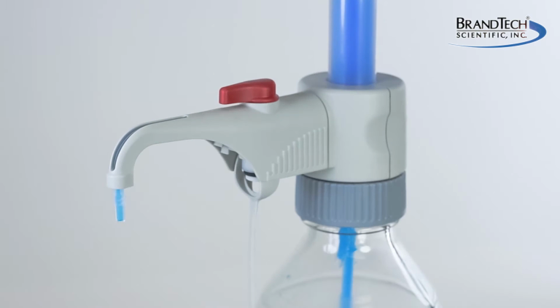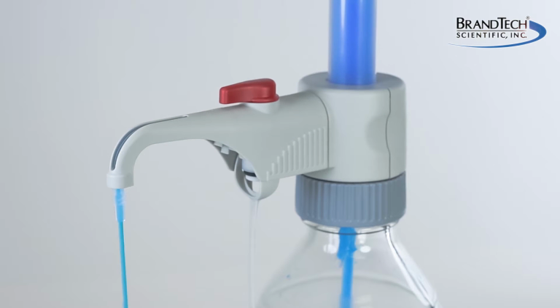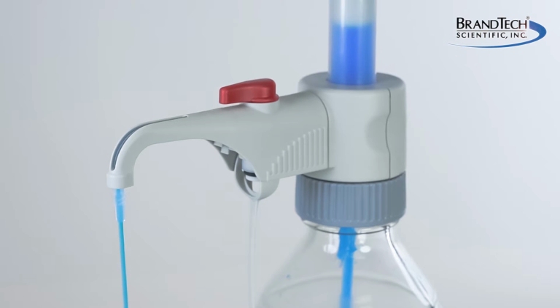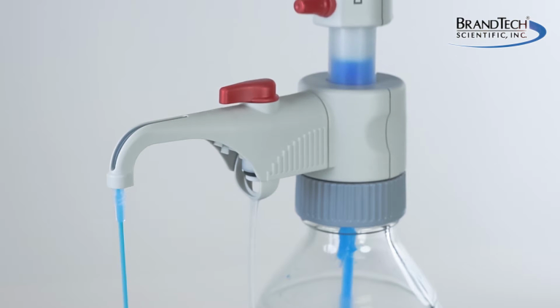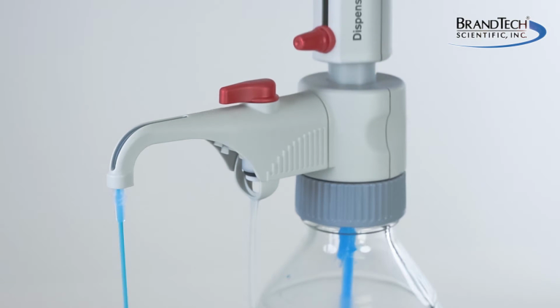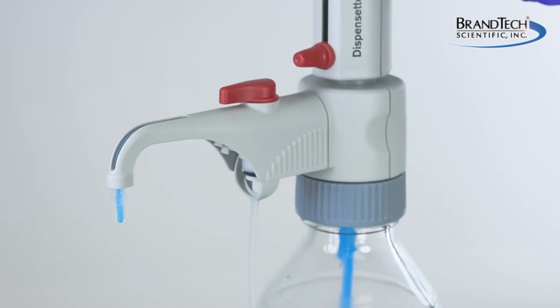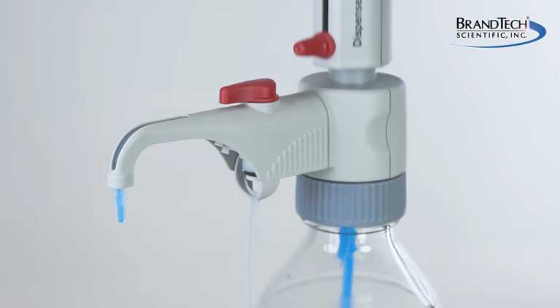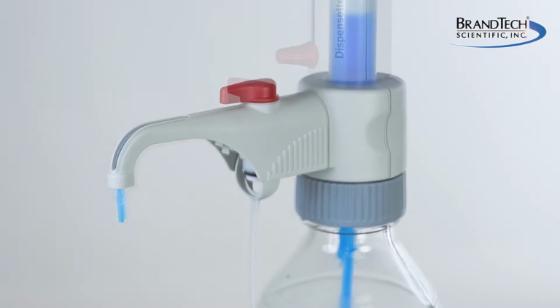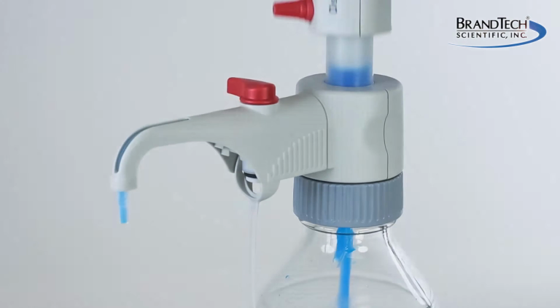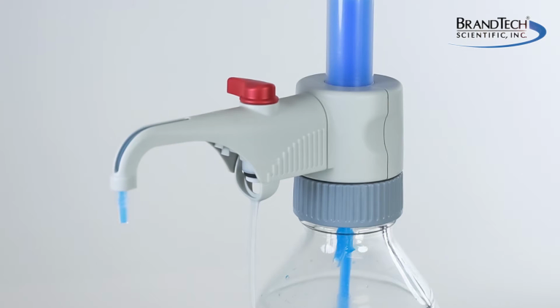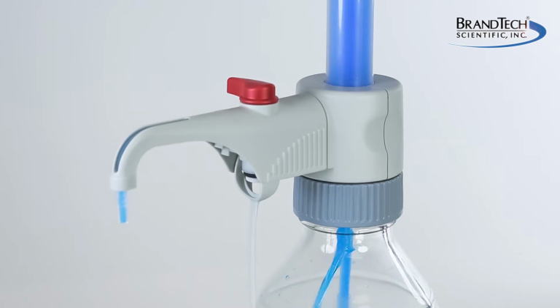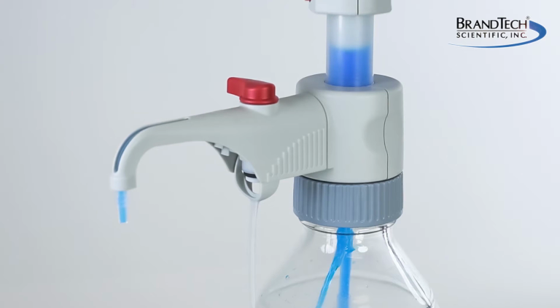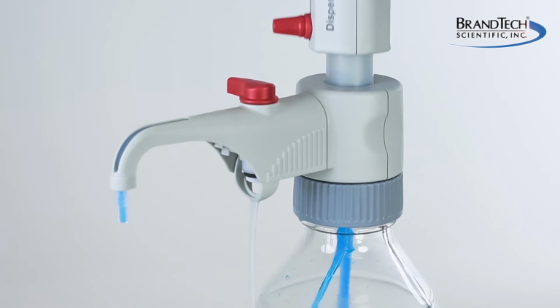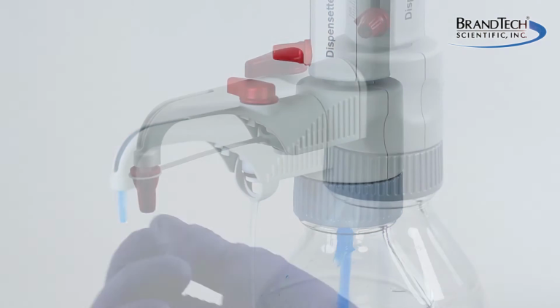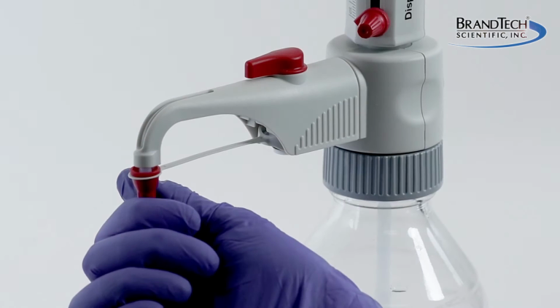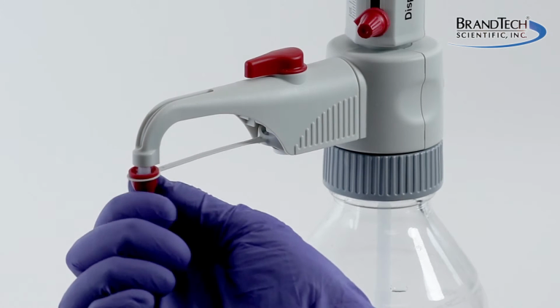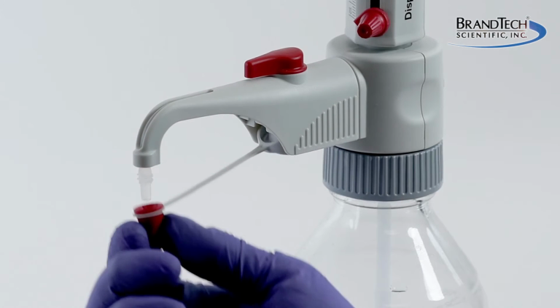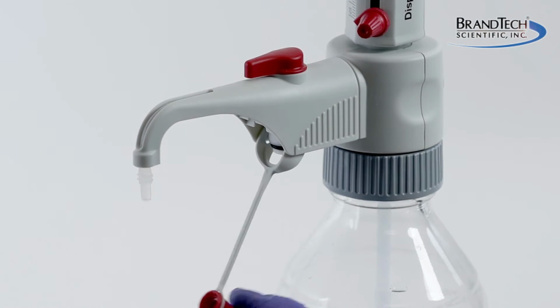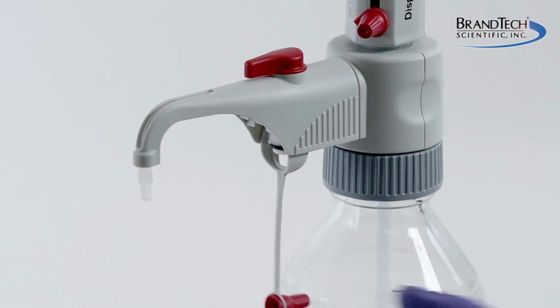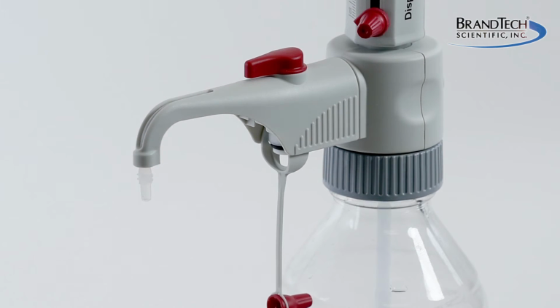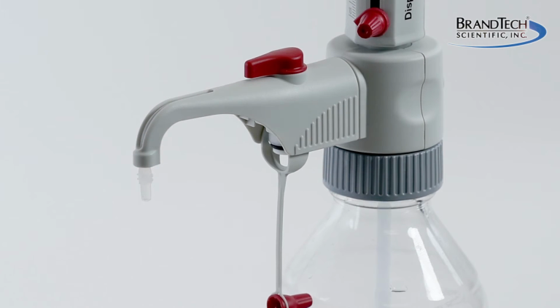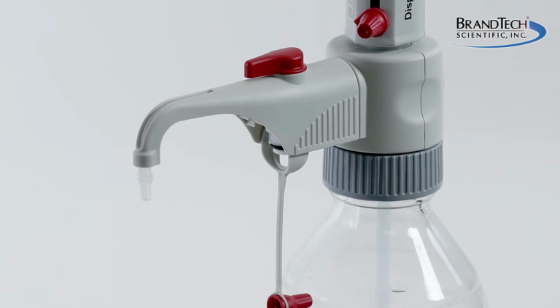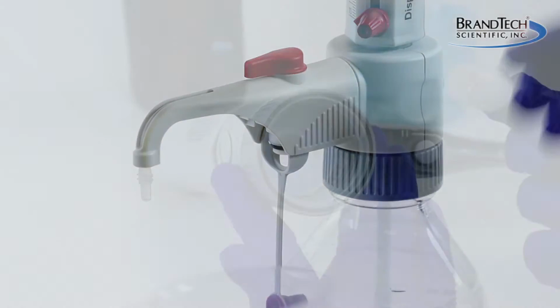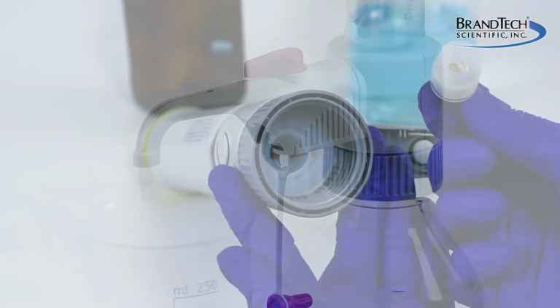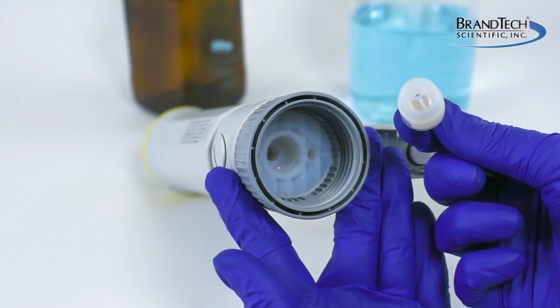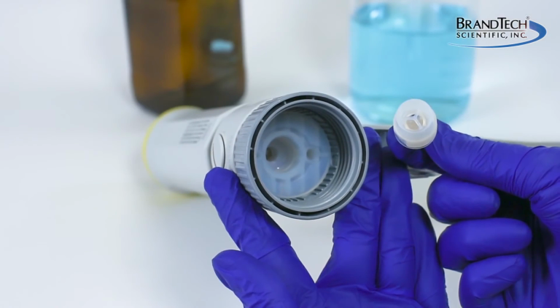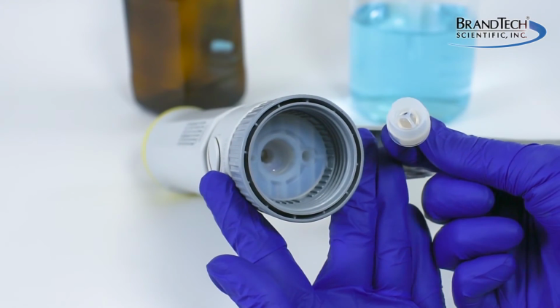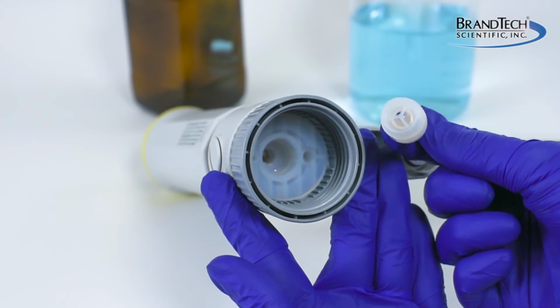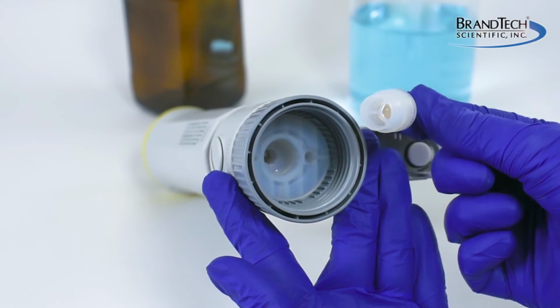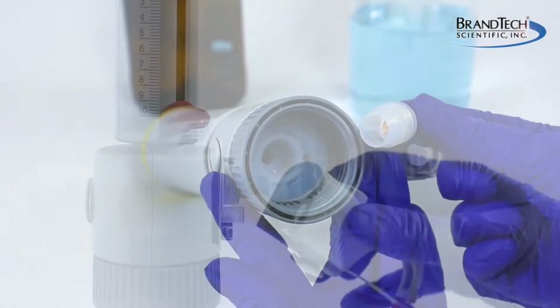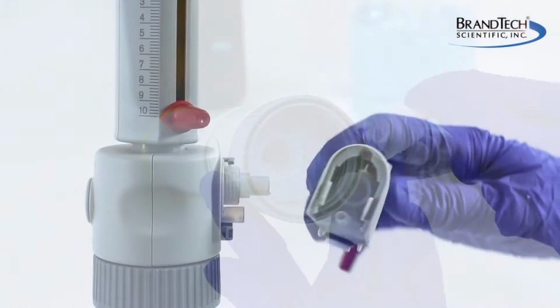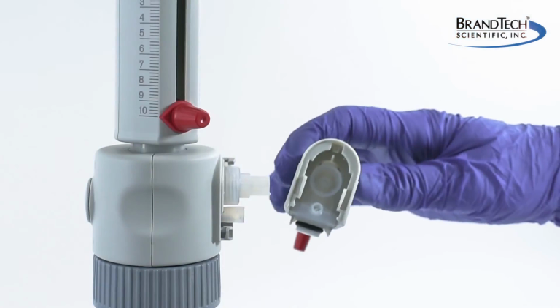The Dispenset S incorporates many new features including an improved recirculation valve, a hinge safety cap, smoother and lower force operation, an improved safety discharge system, and a washer-free sealing system.